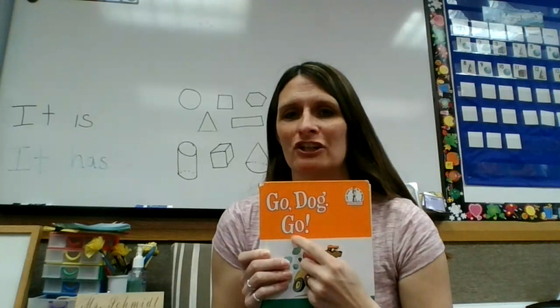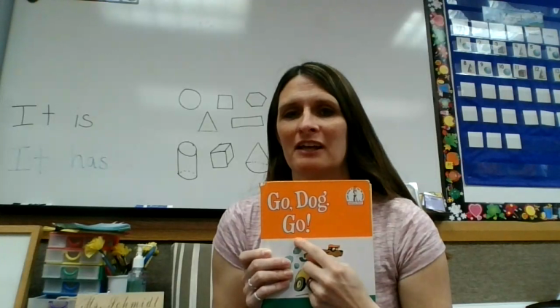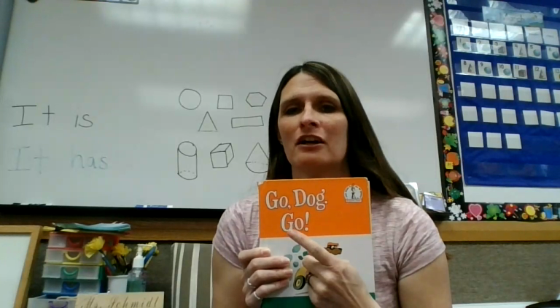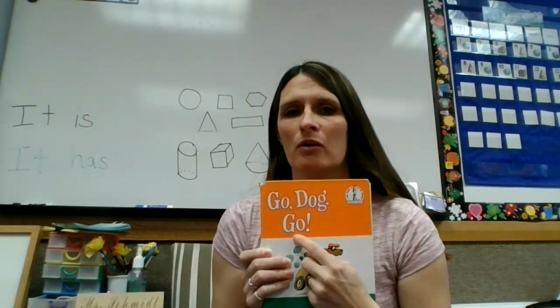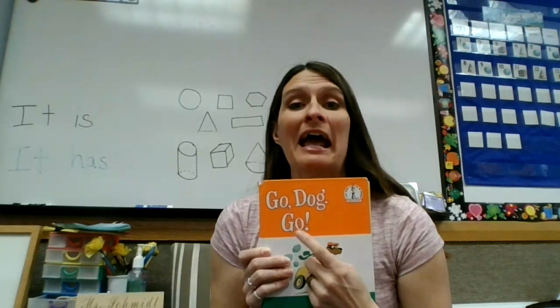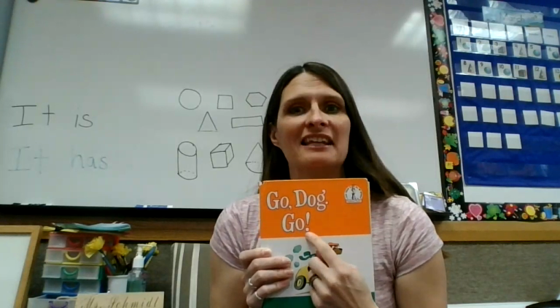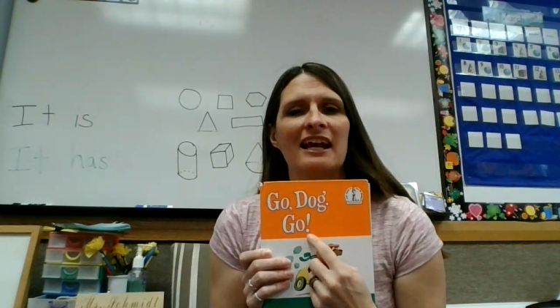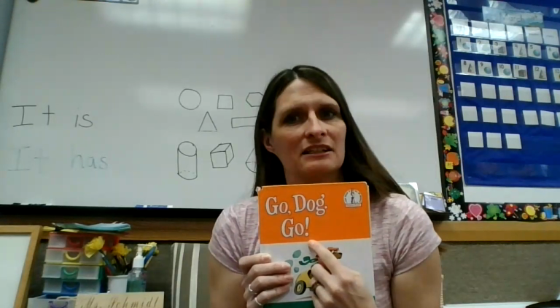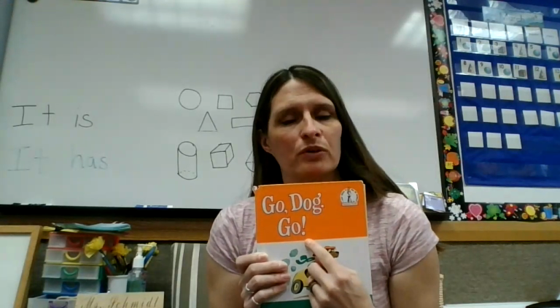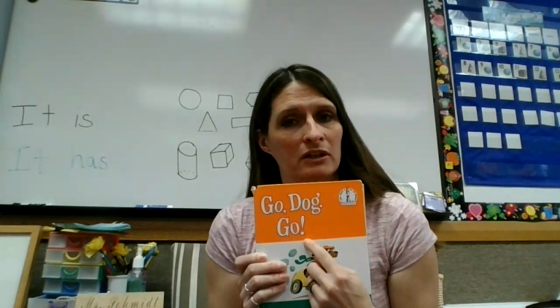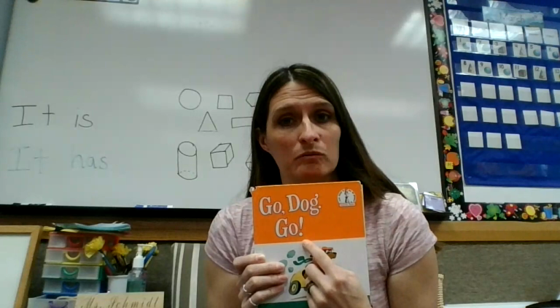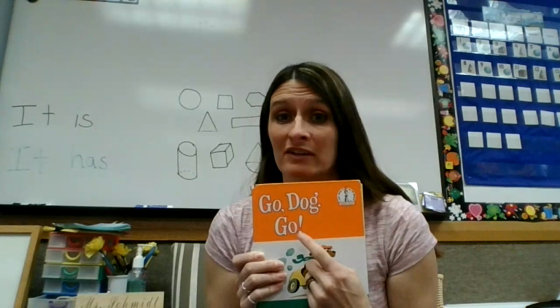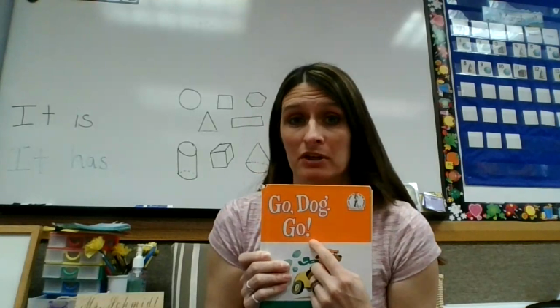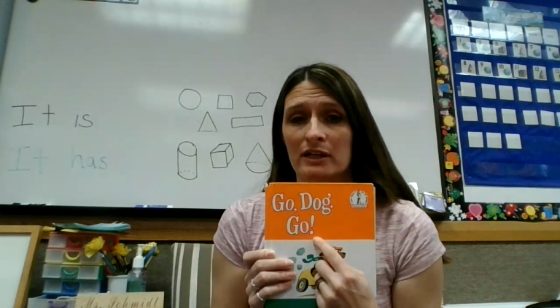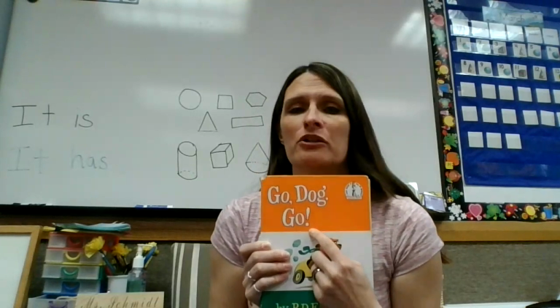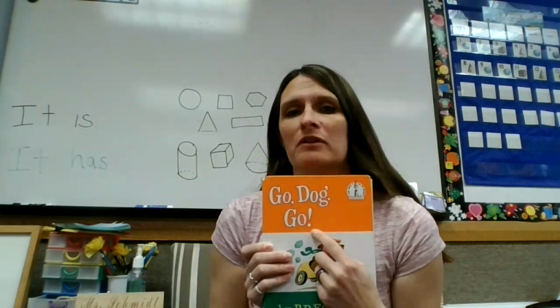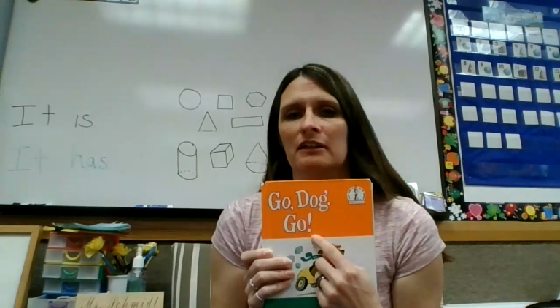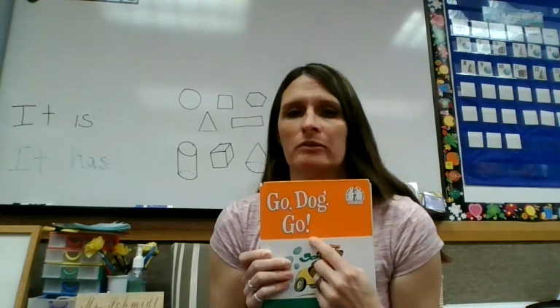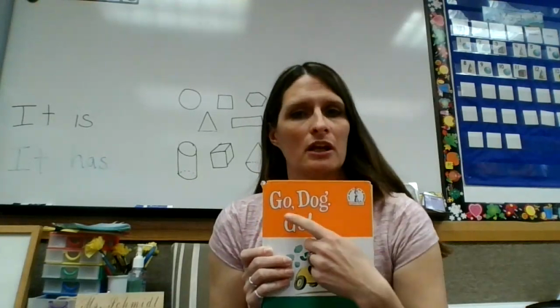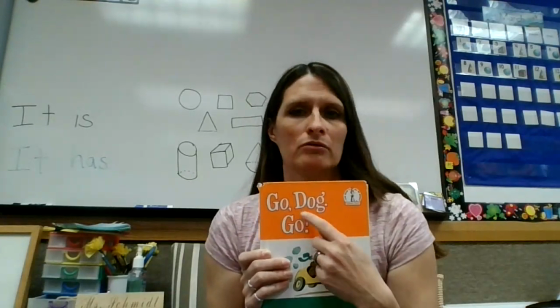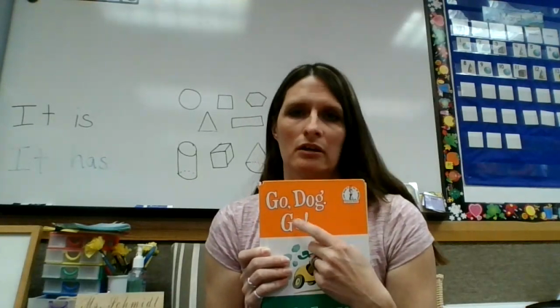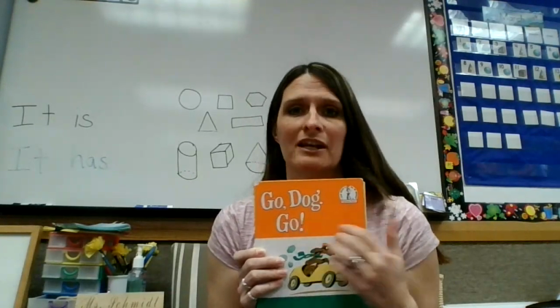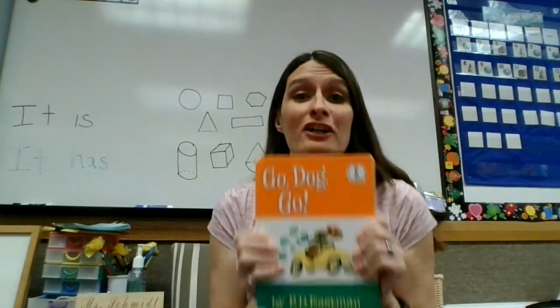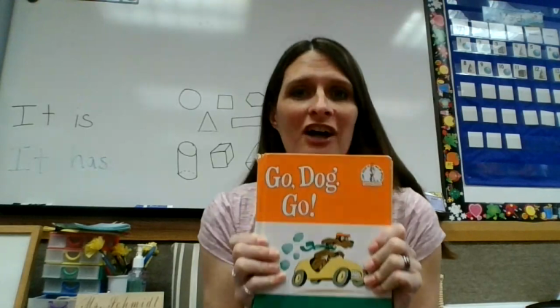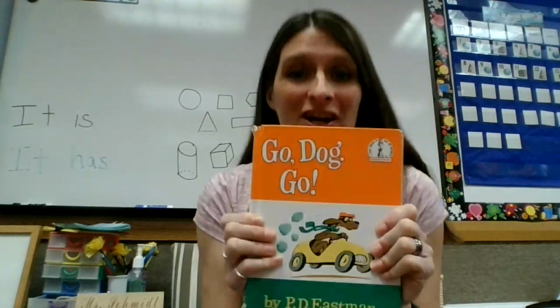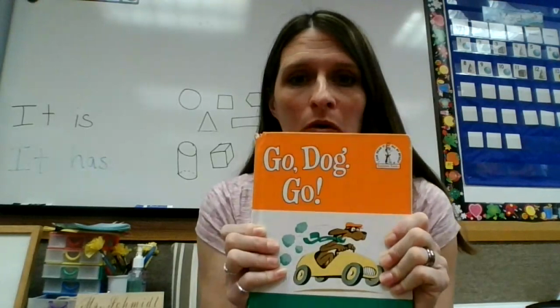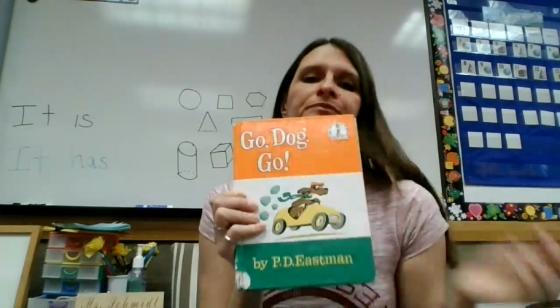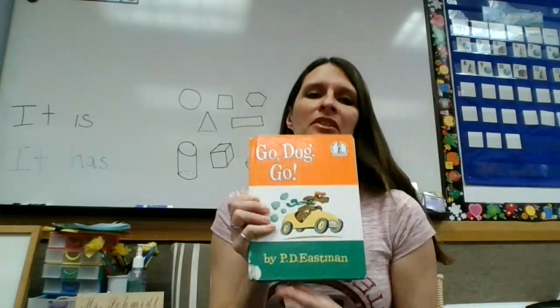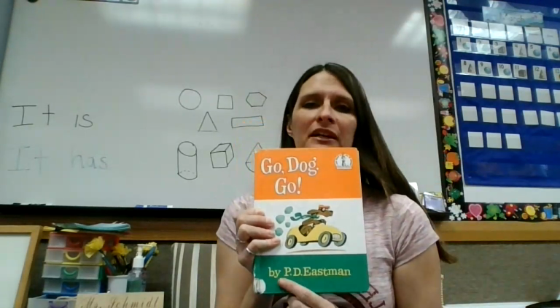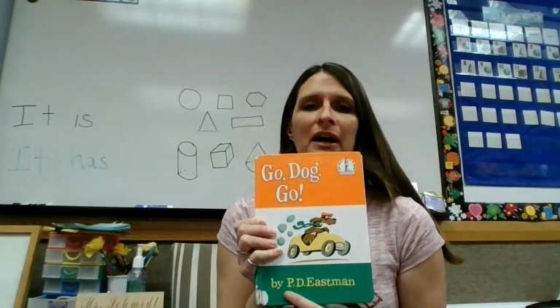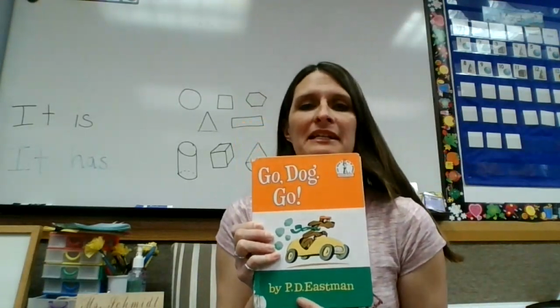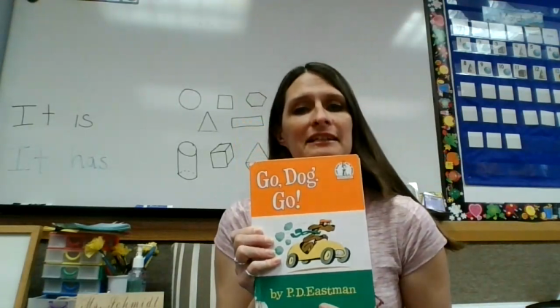G-O says go. At the end it has an exclamation point and we know when you have an exclamation point you say it with feeling. So we don't just say go dog go. We say go dog go! The book is by P.D. Eastman.